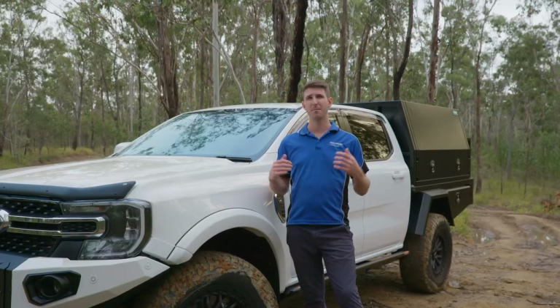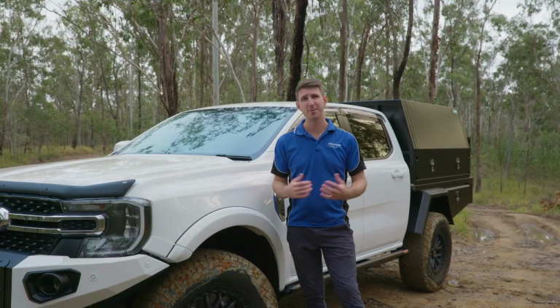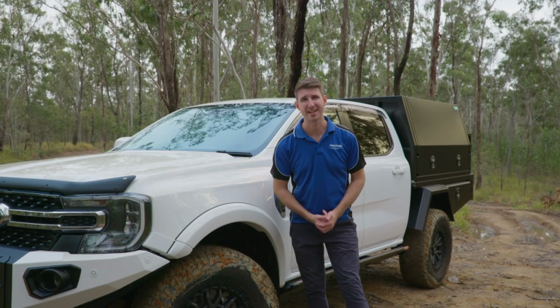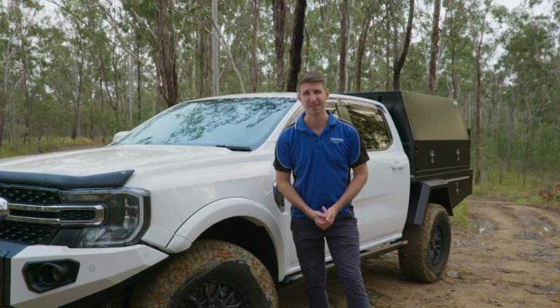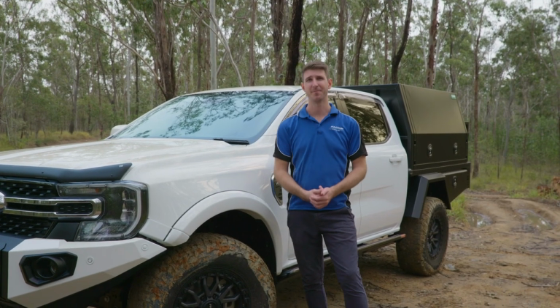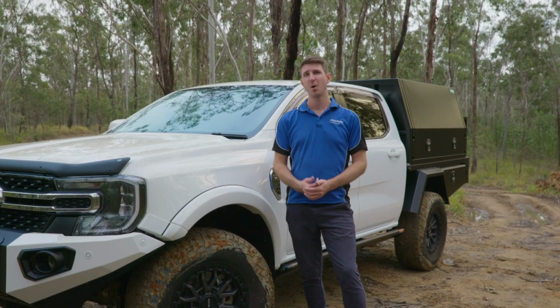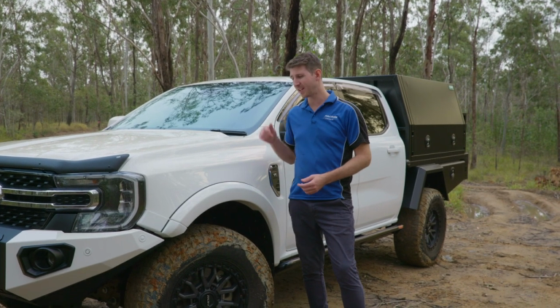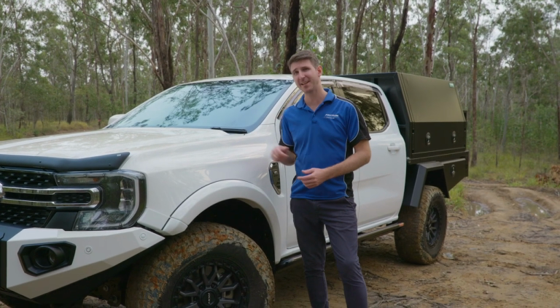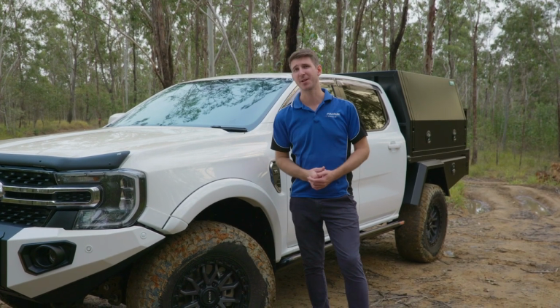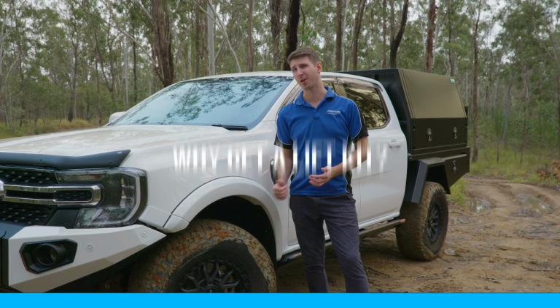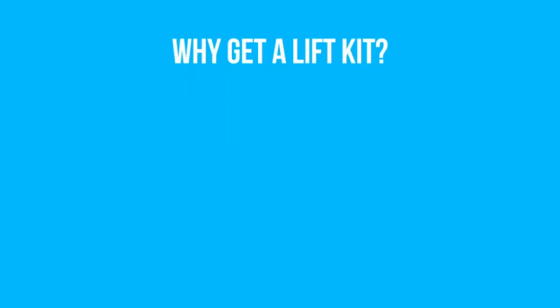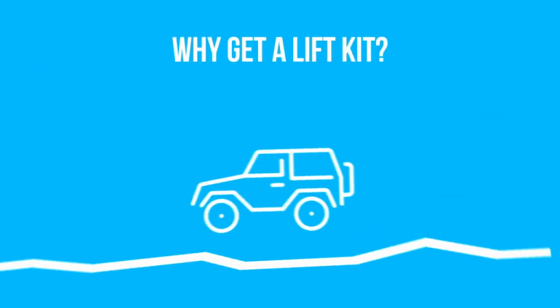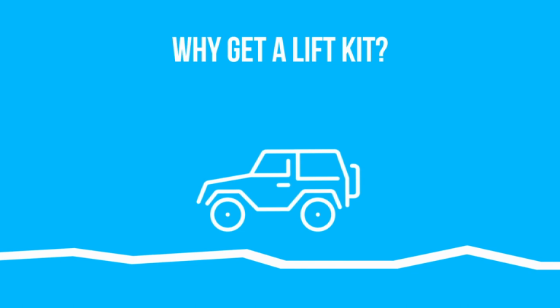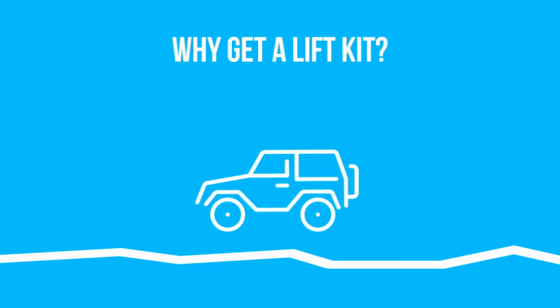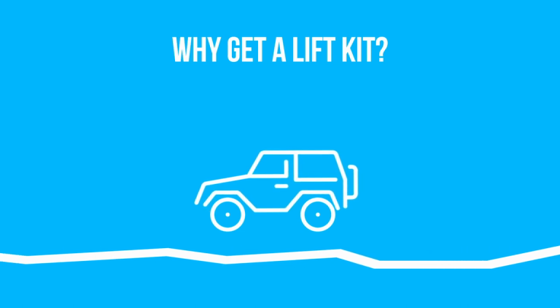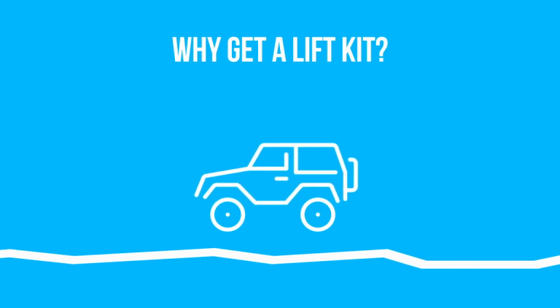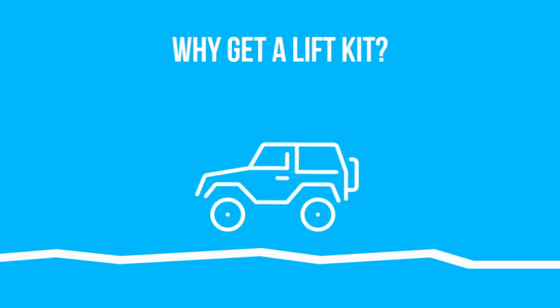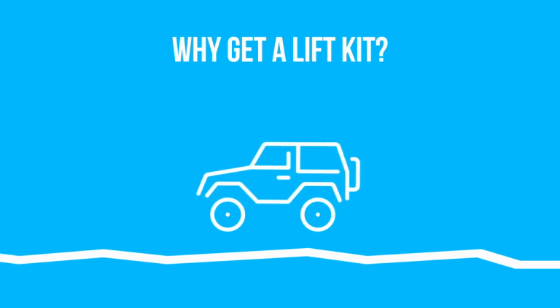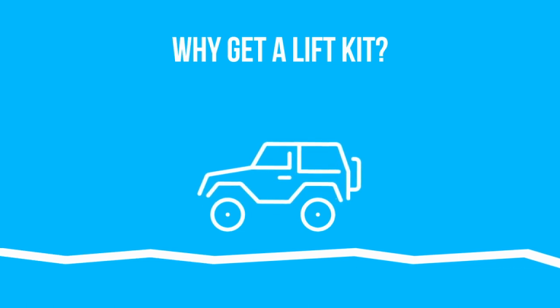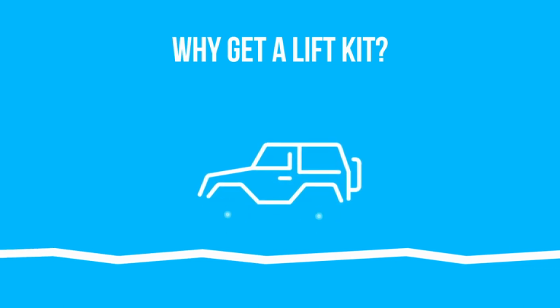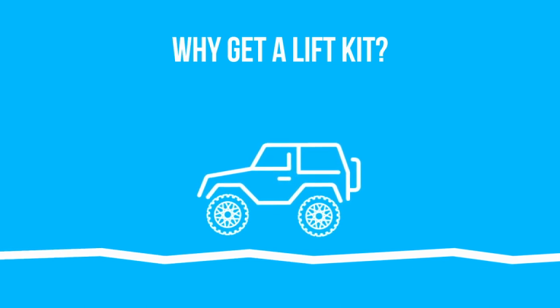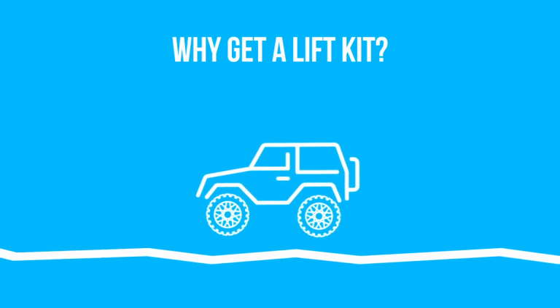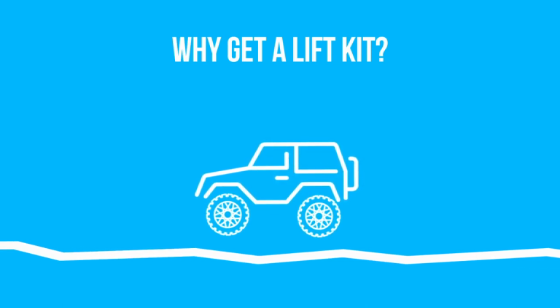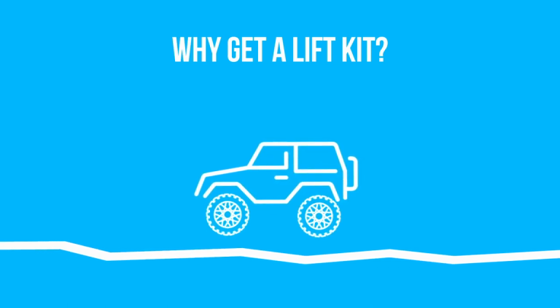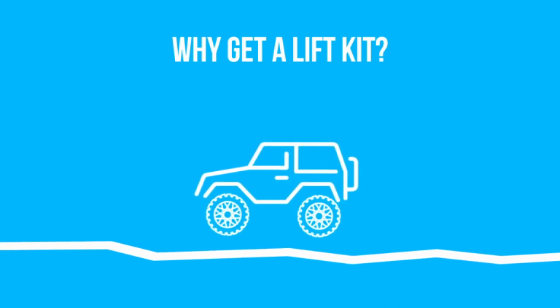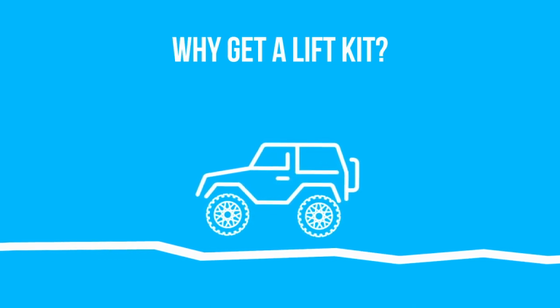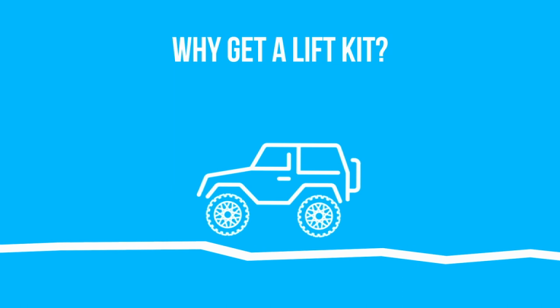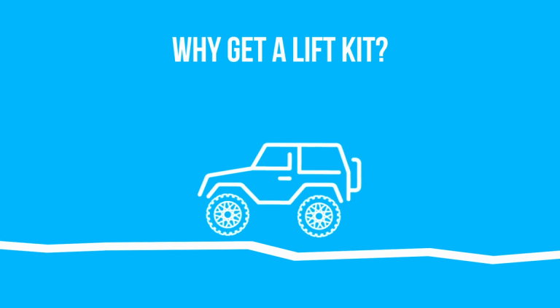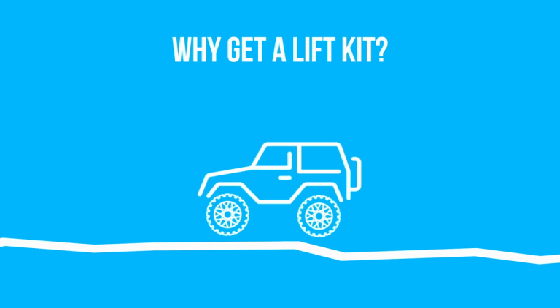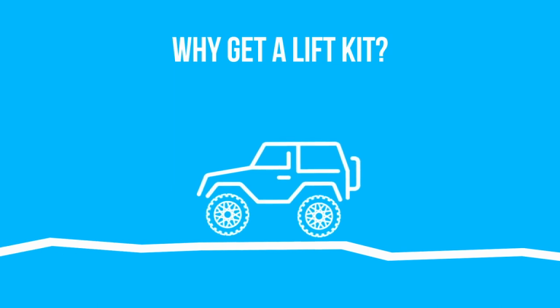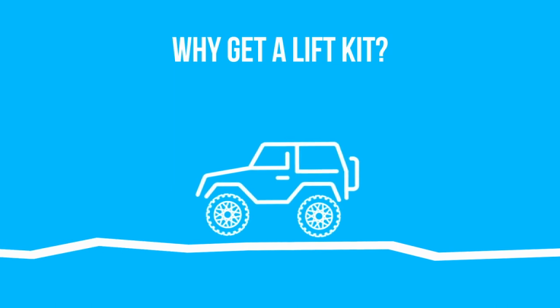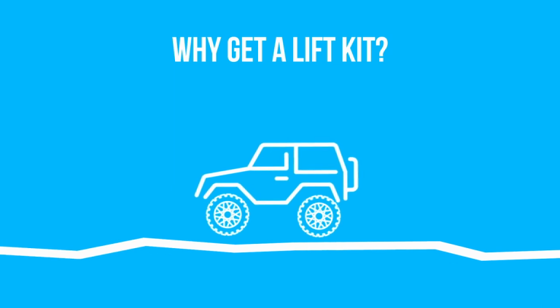But why would you want to get a lift kit? Well, a lift kit lets you get more clearance, which then in turn allows you to fit bigger tyres. And bigger tyres give you more ground clearance, which allows you to go over ruts, juts and other obstacles off road.